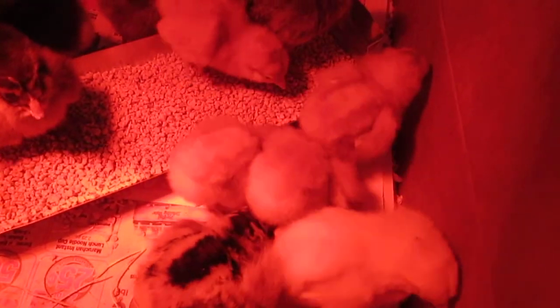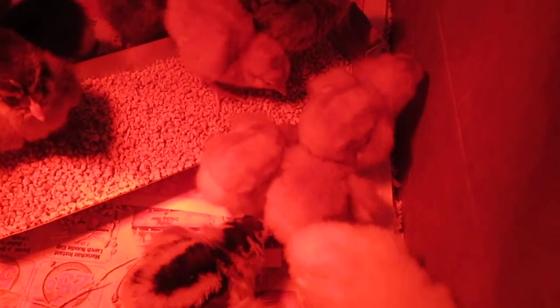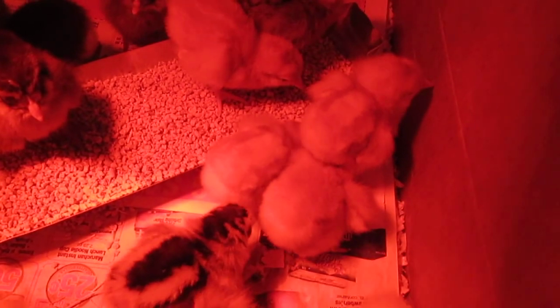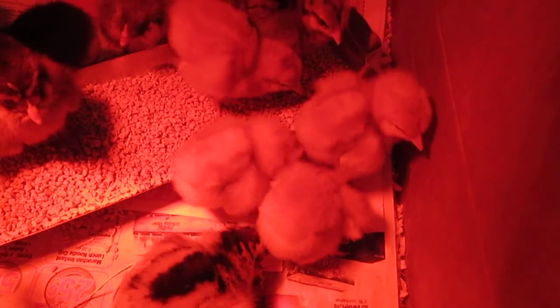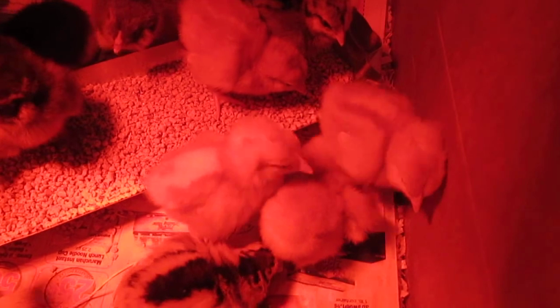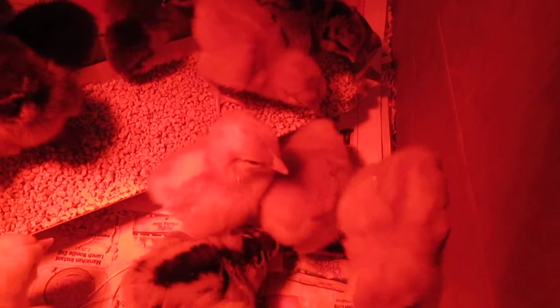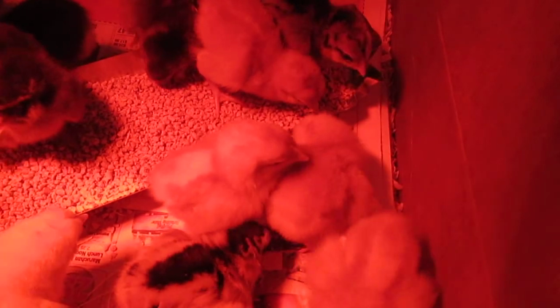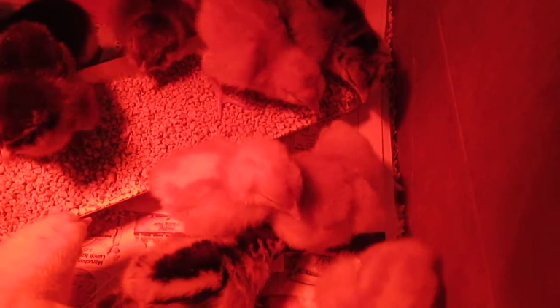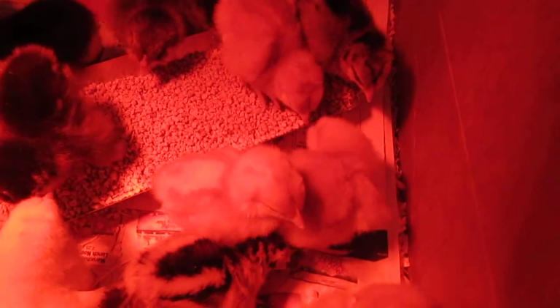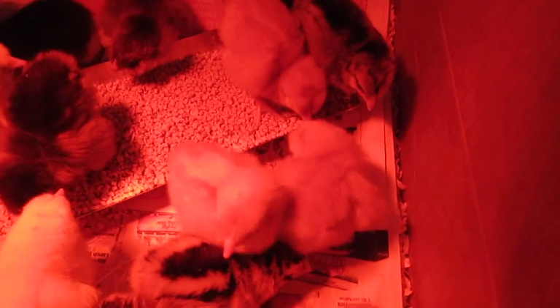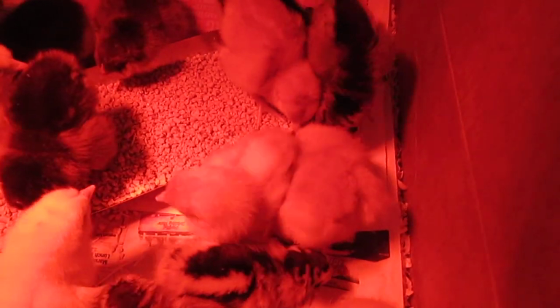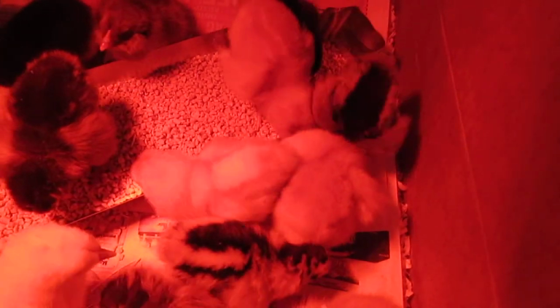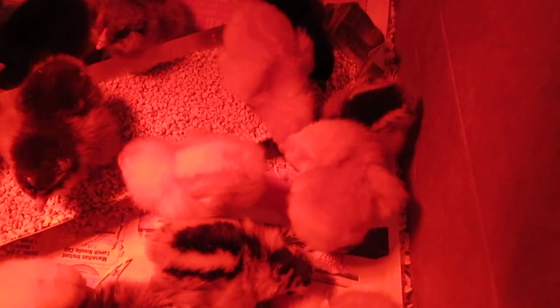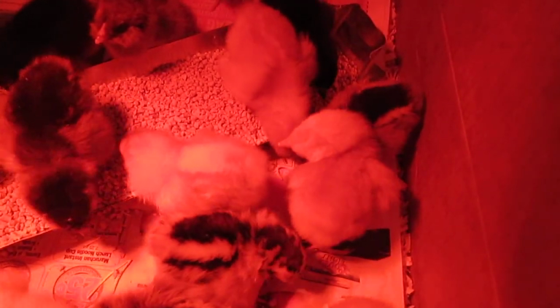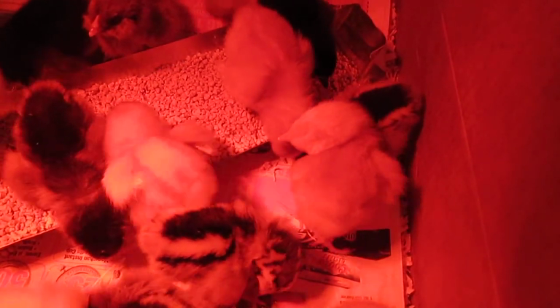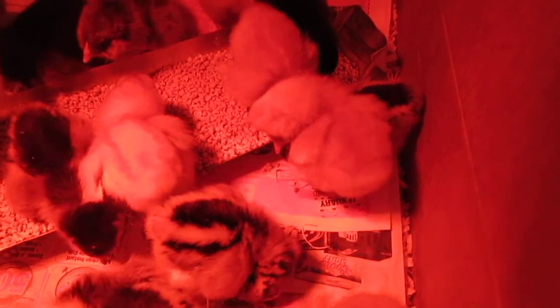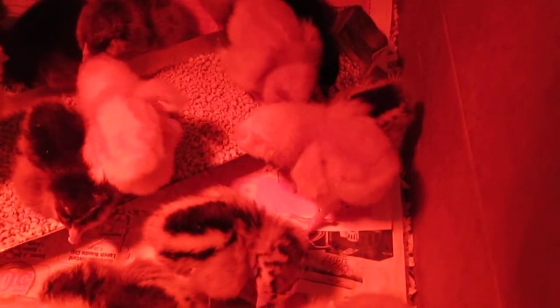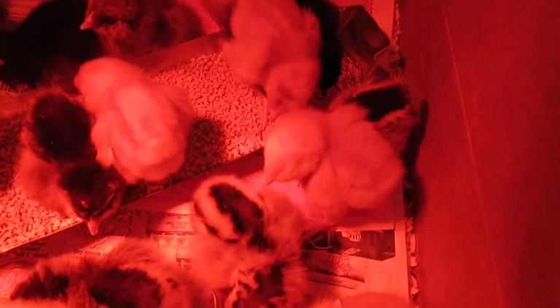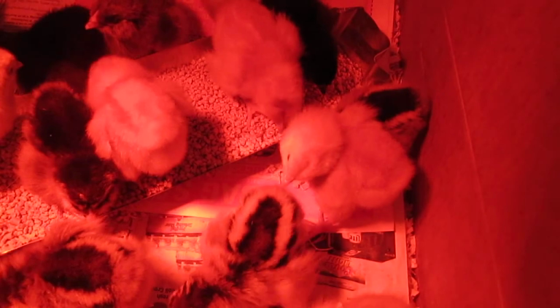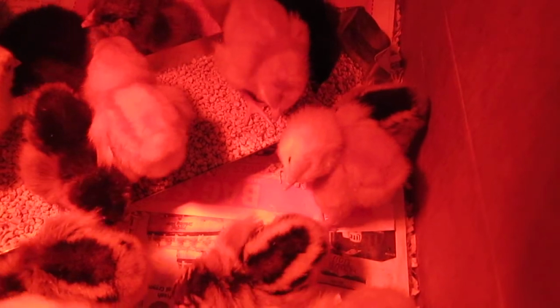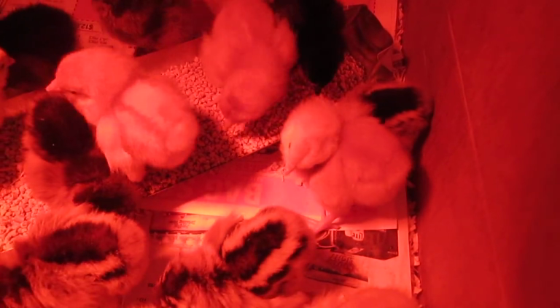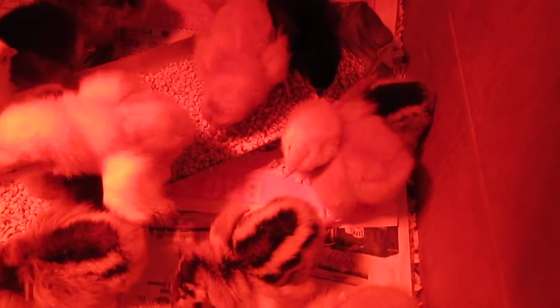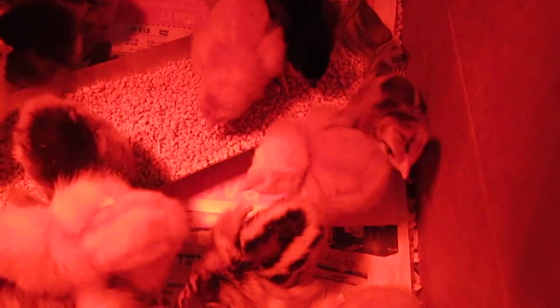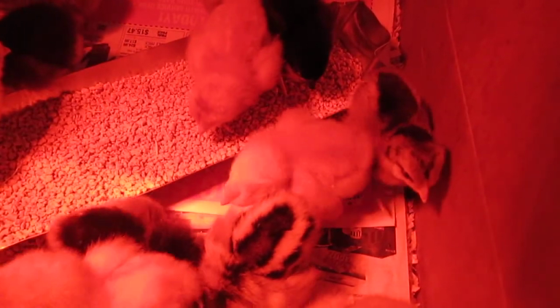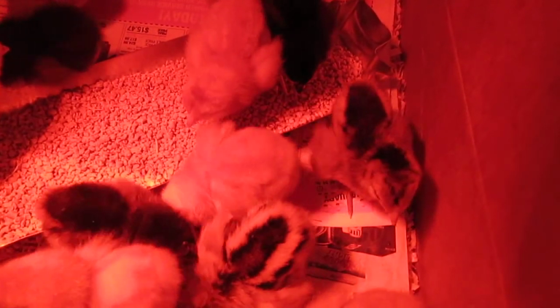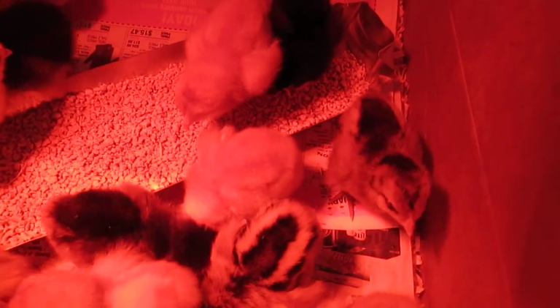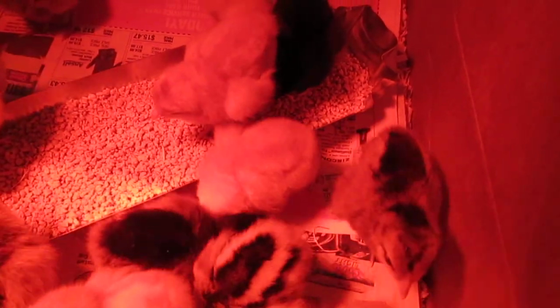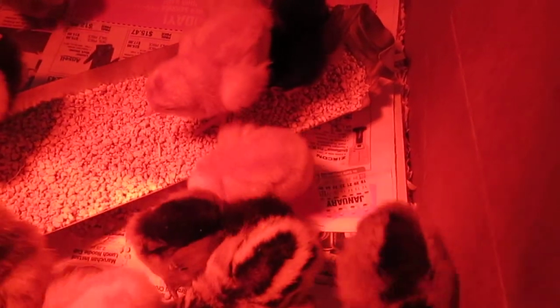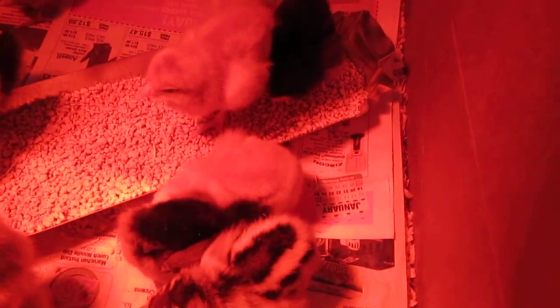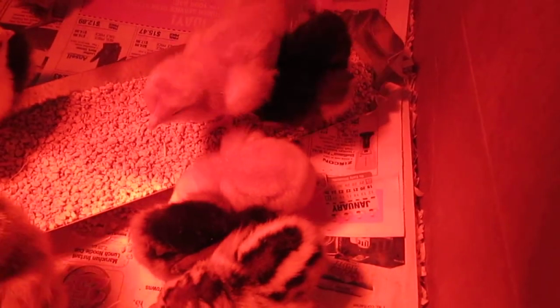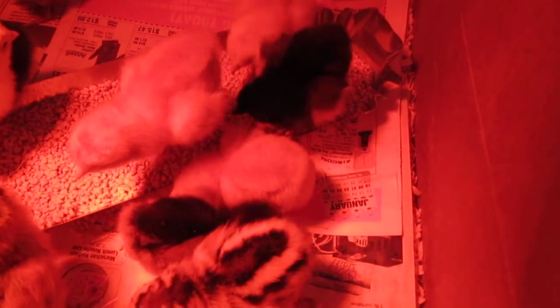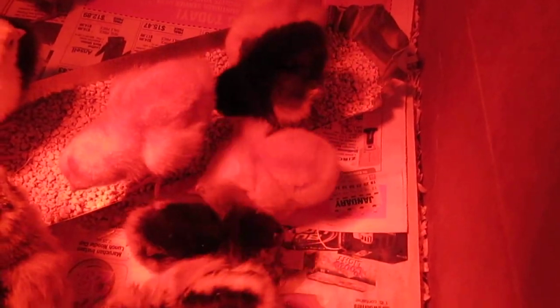From what I can tell, it's a condition called Wry Neck — W-R-Y Neck. And it's a vitamin deficiency.